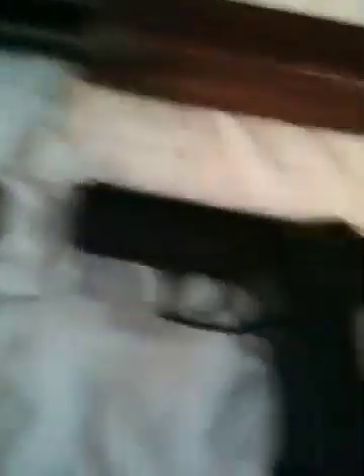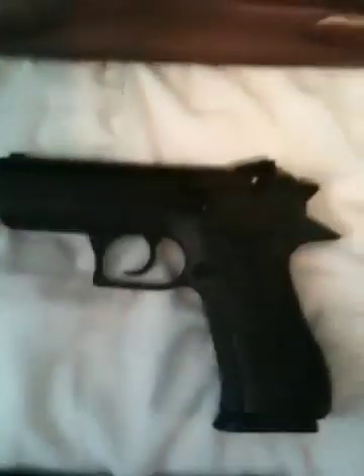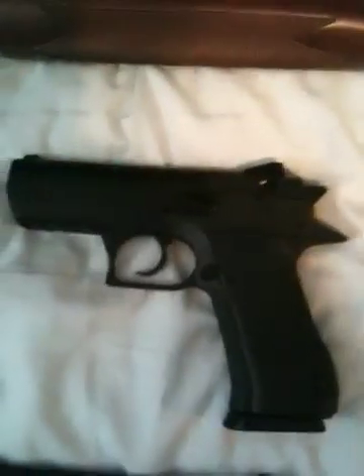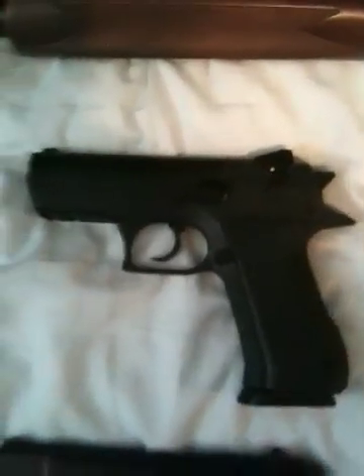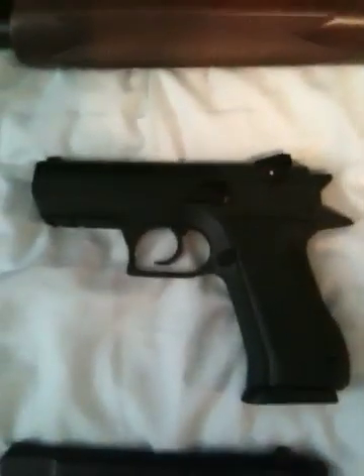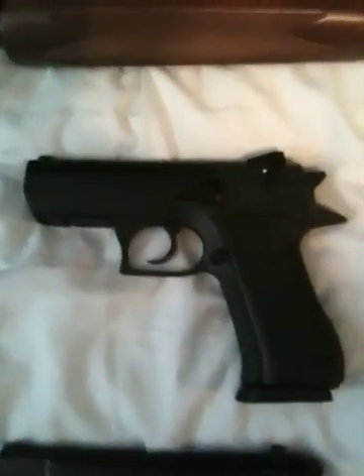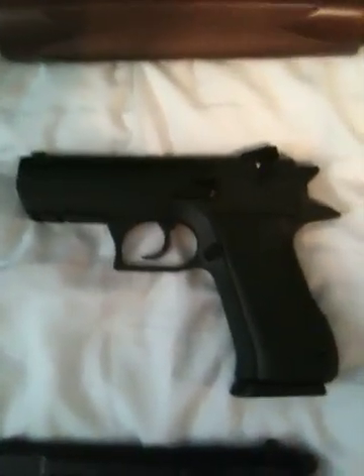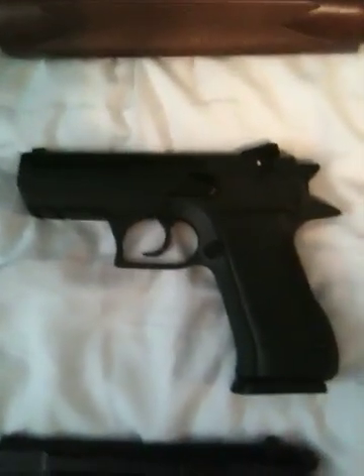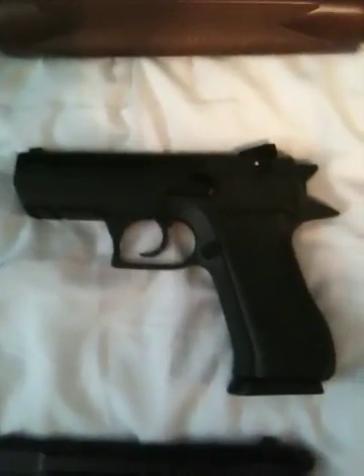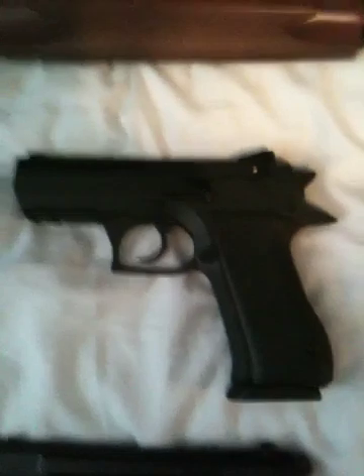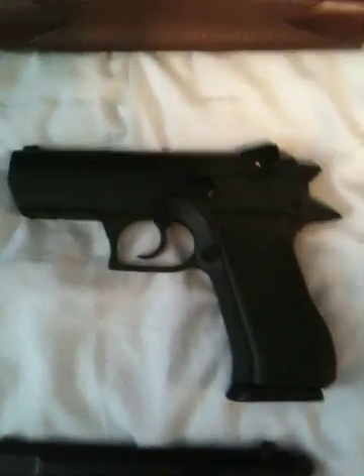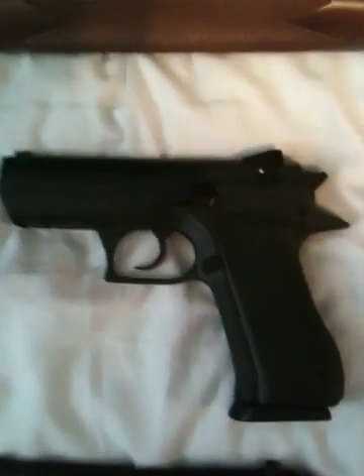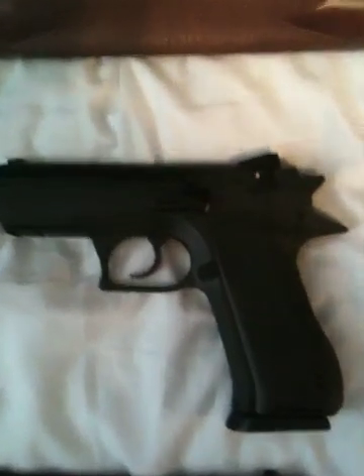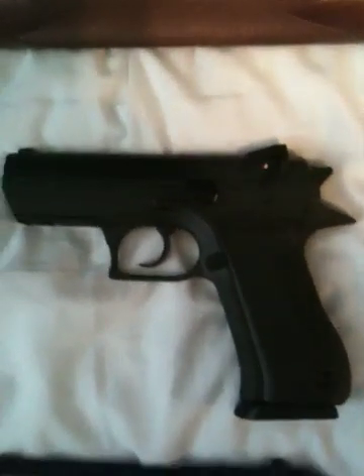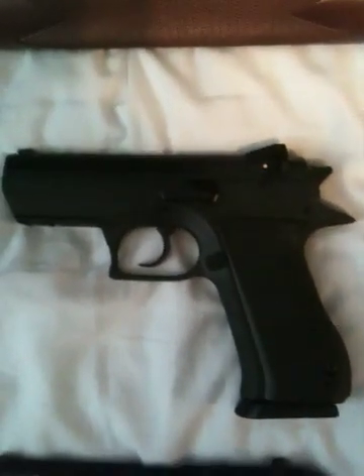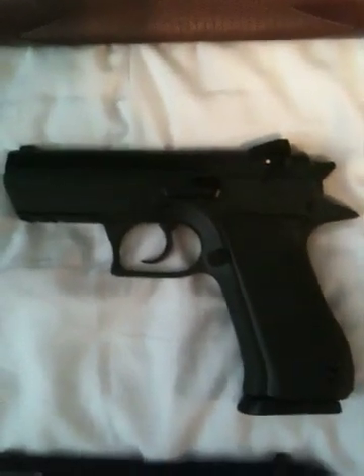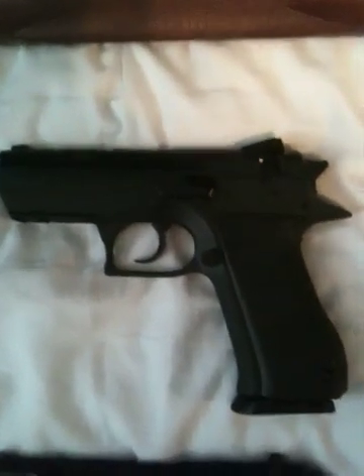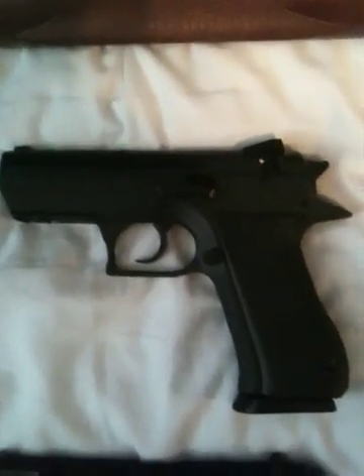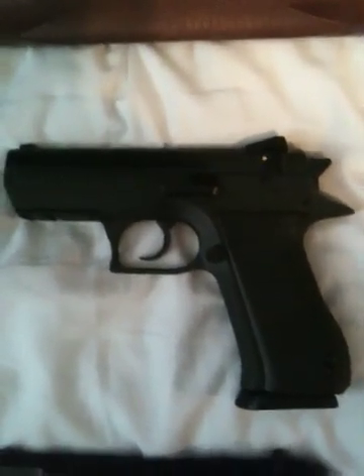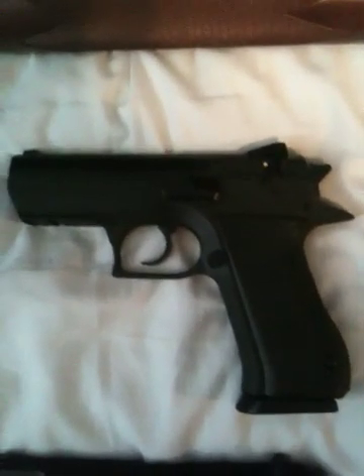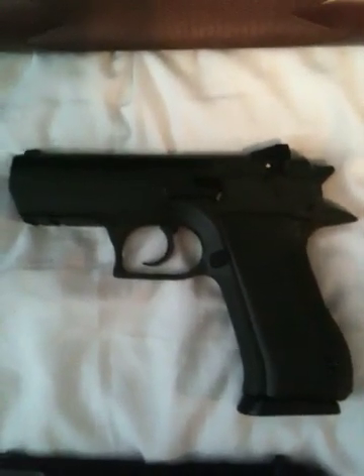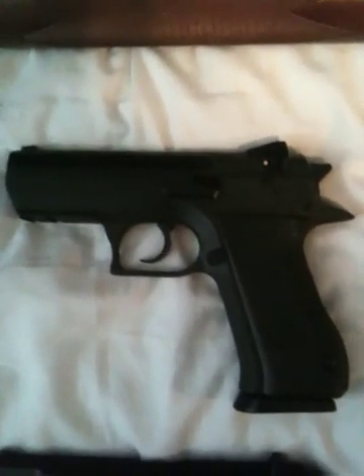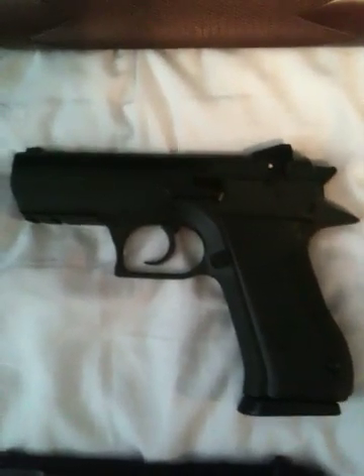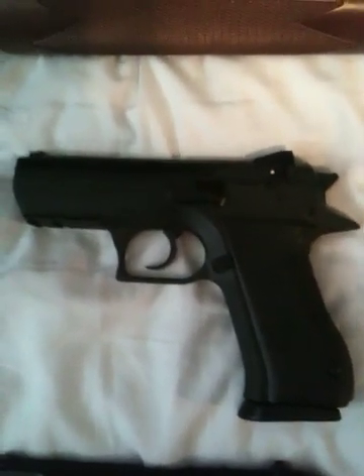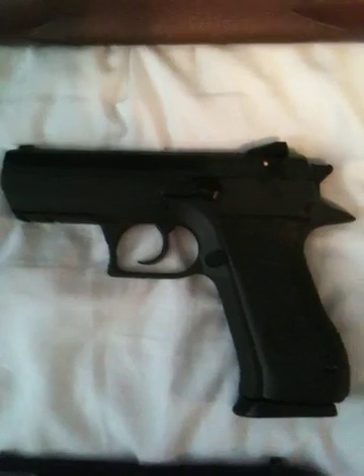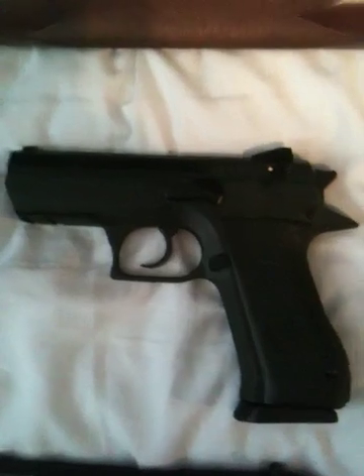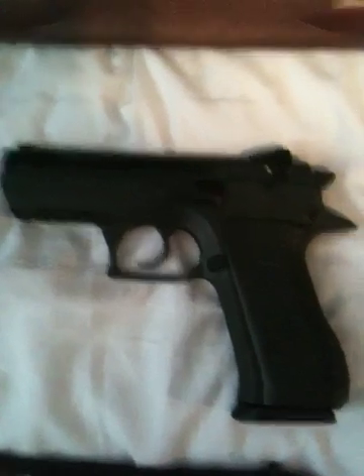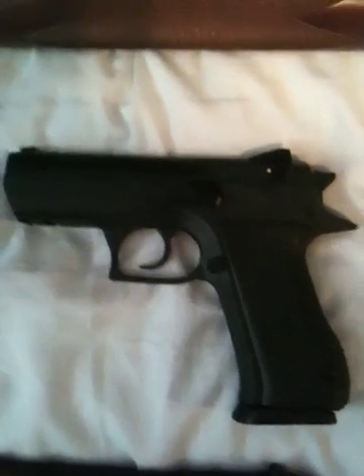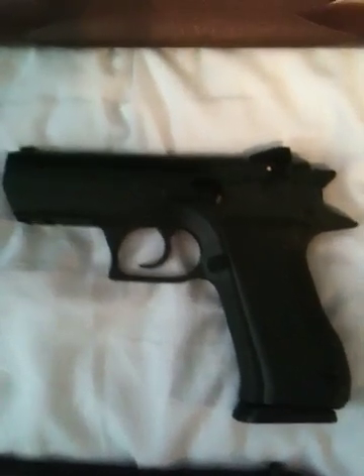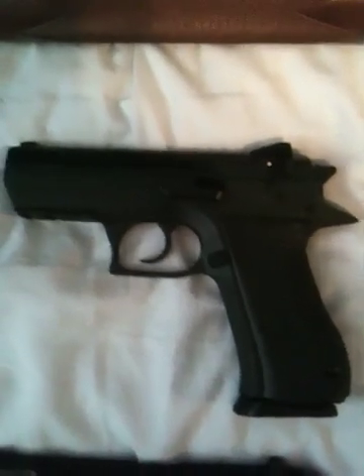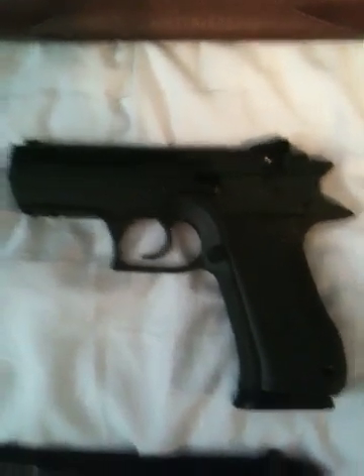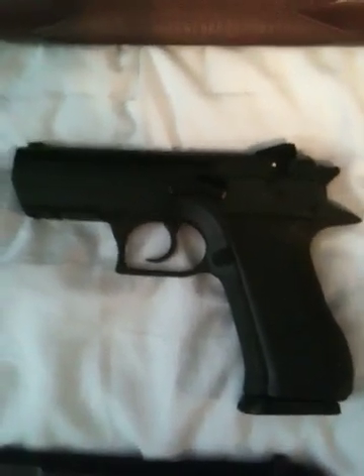Next gun's the Baby Eagle. This was originally going to be my first gun, but then I went ahead and went with the 1911, and I ended up coming back and getting this one next.